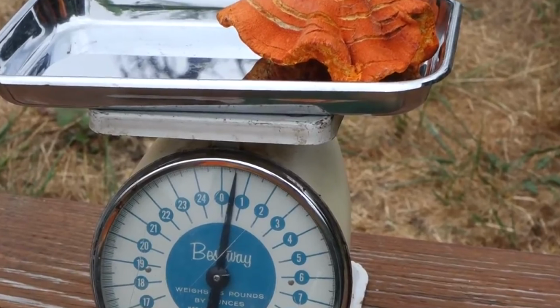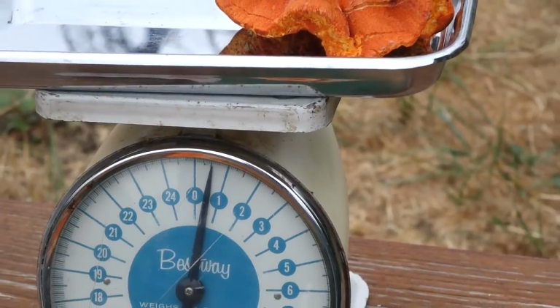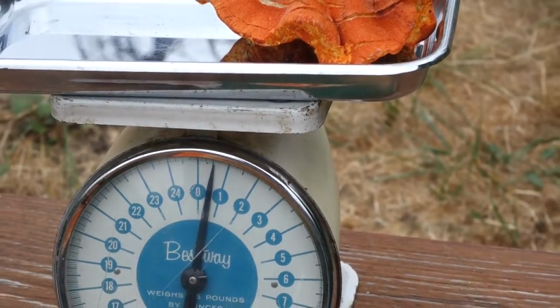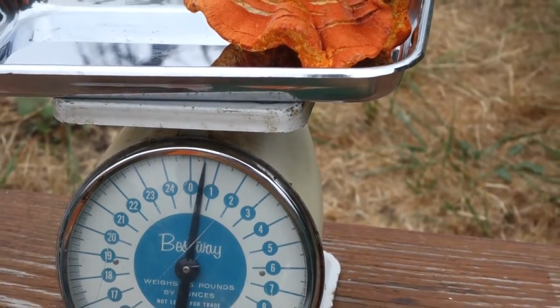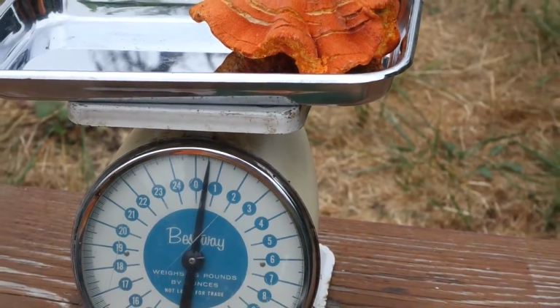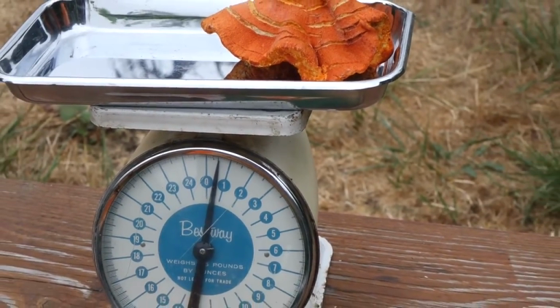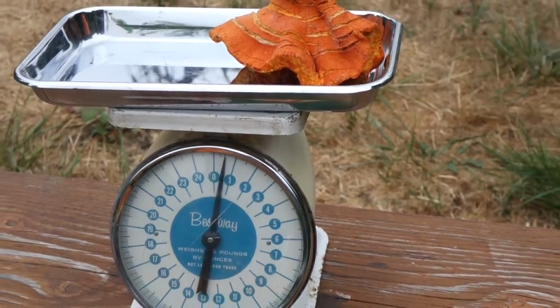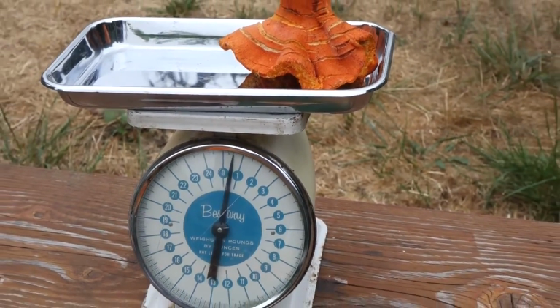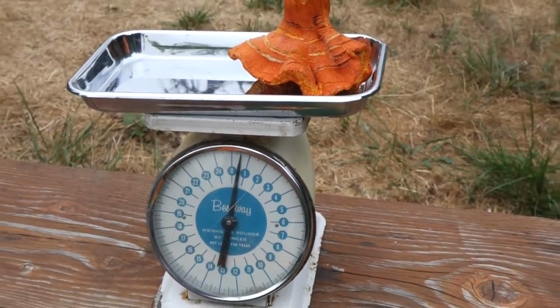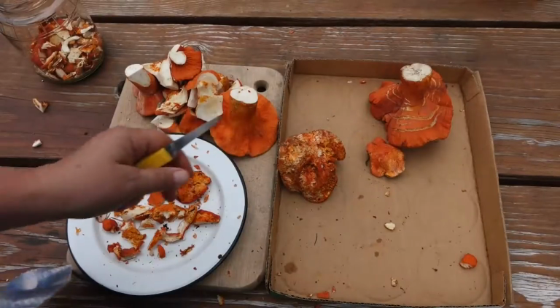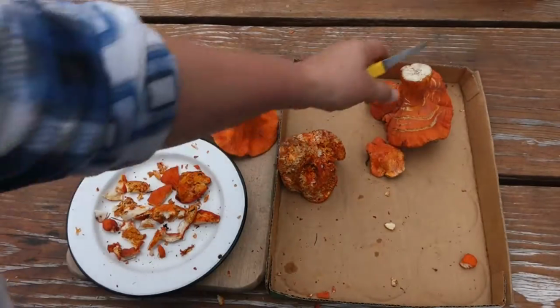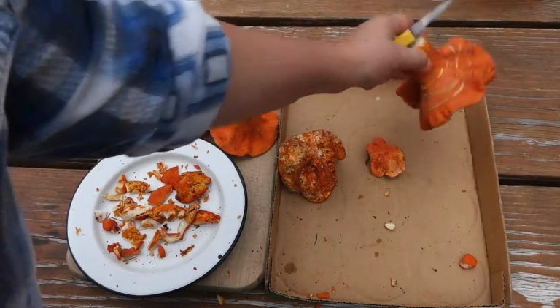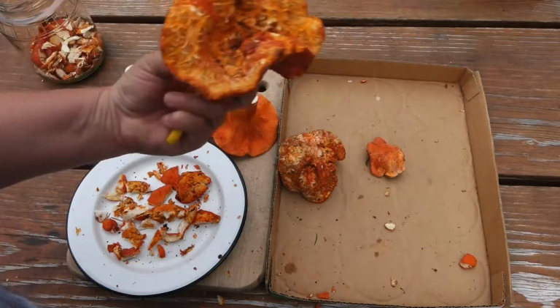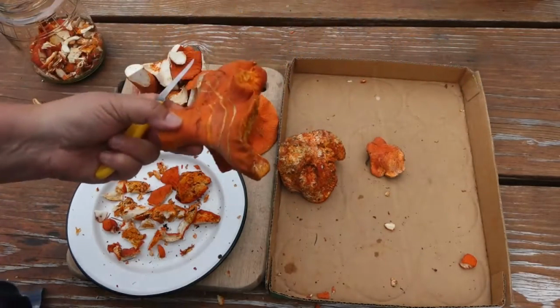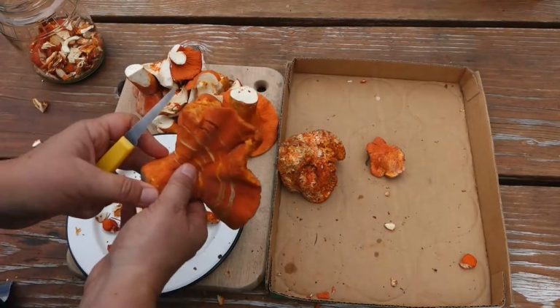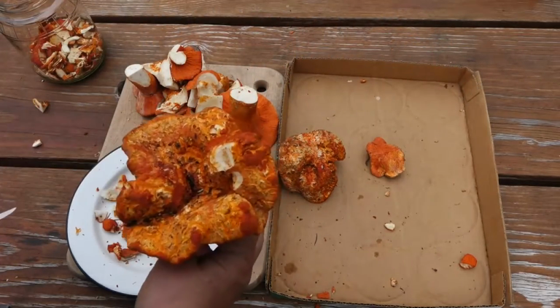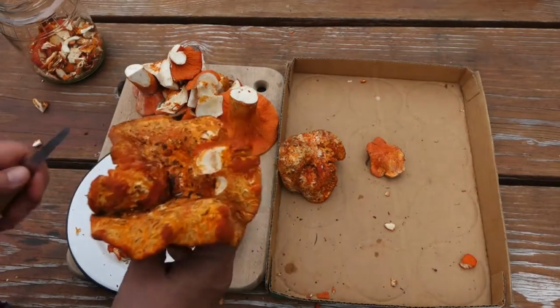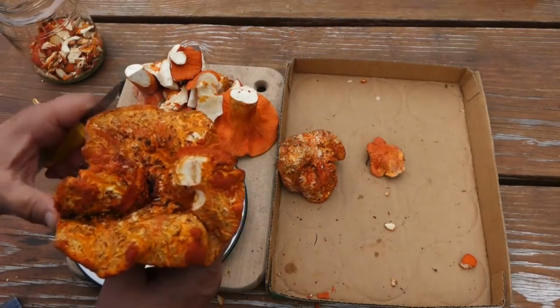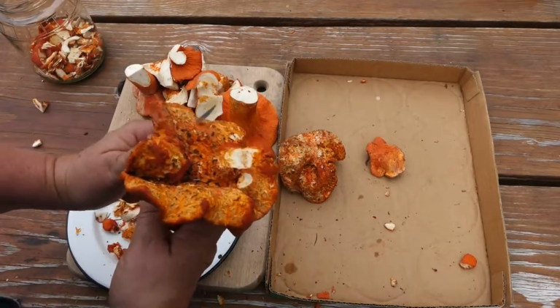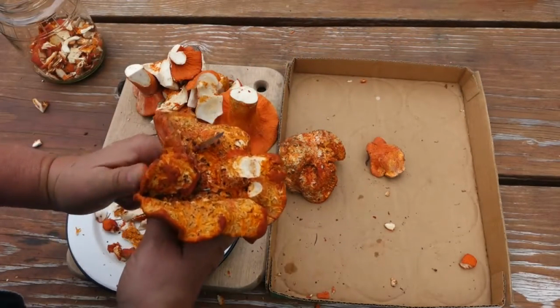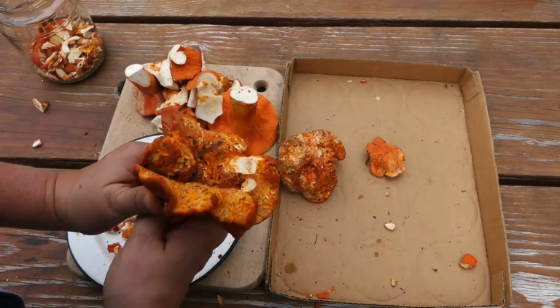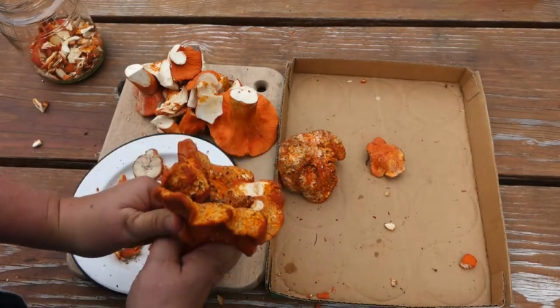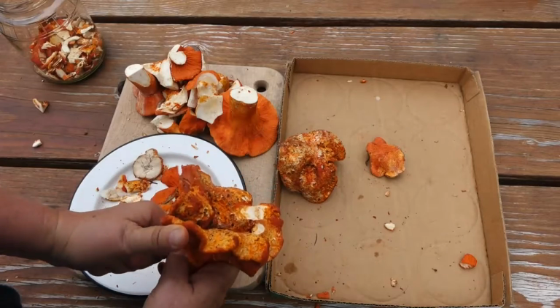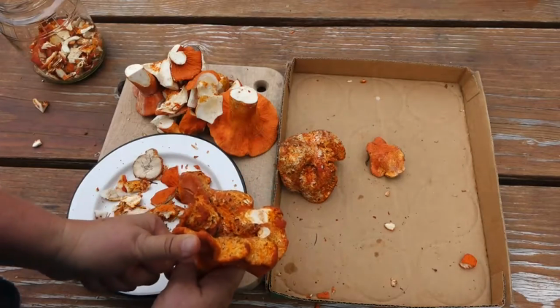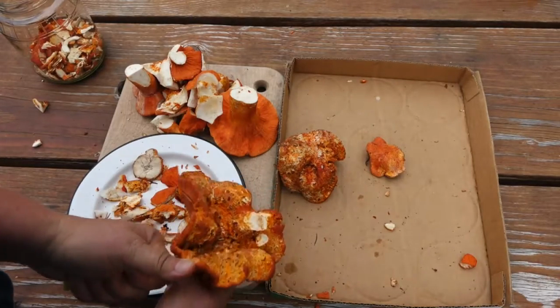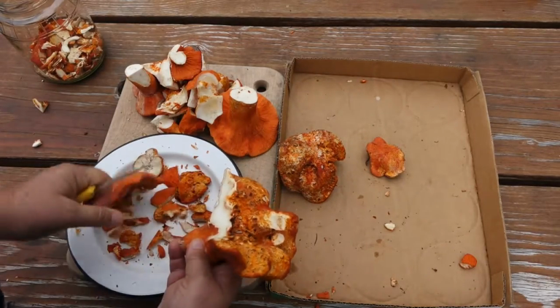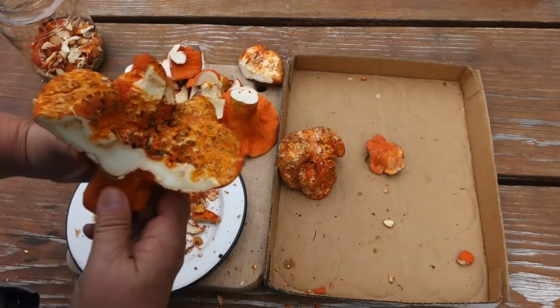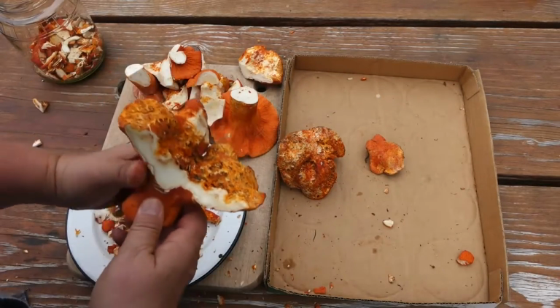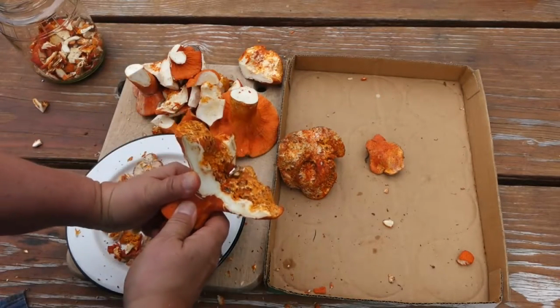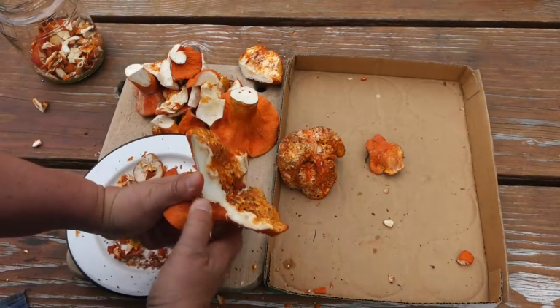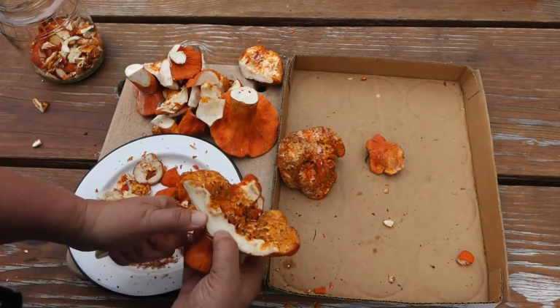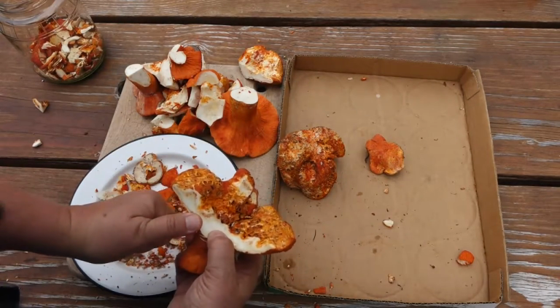I think I can use that for a whole meal all by itself. As beautiful as this big lobster mushroom is, it just makes it easier to cut that big cap into three smaller pieces and then take it into the kitchen.